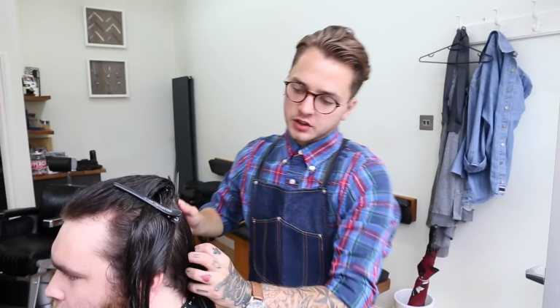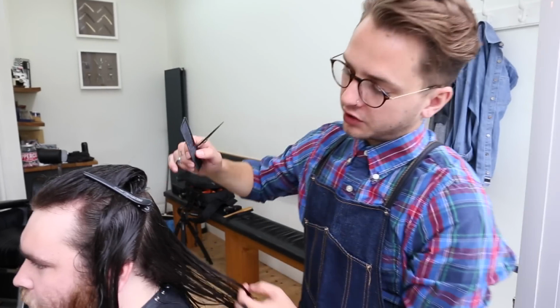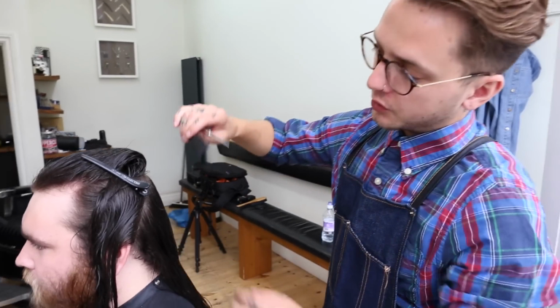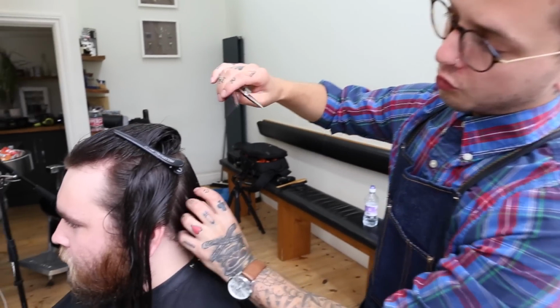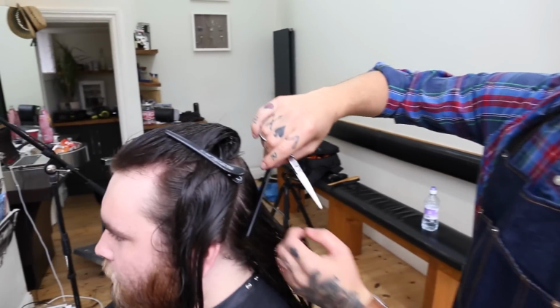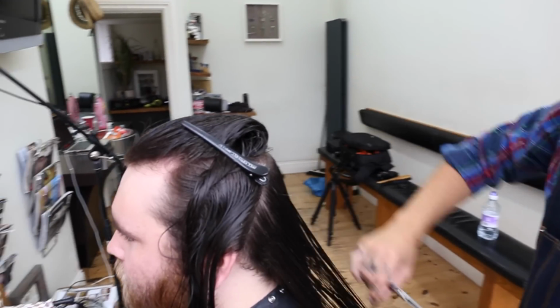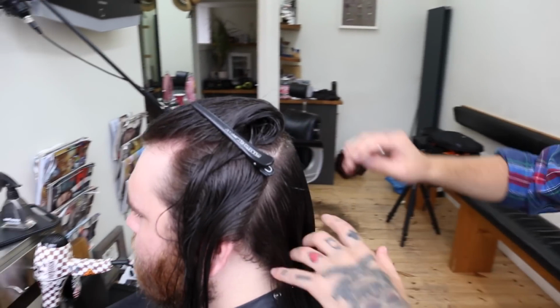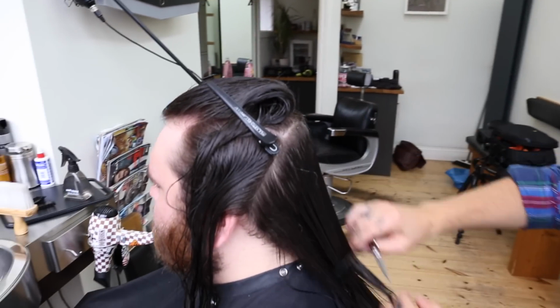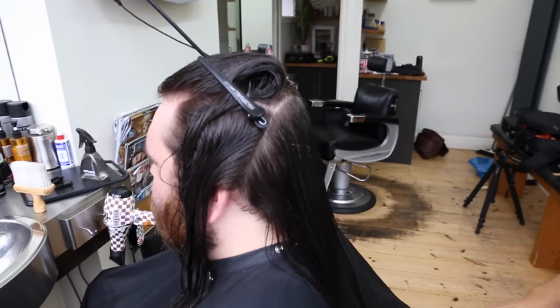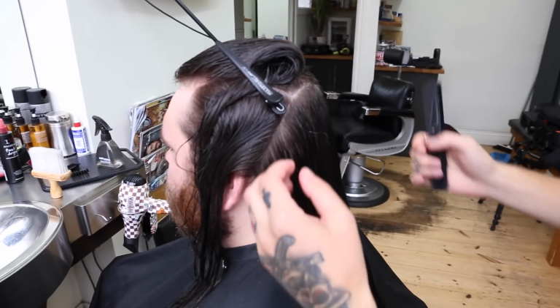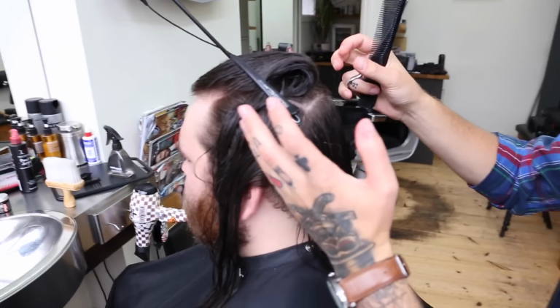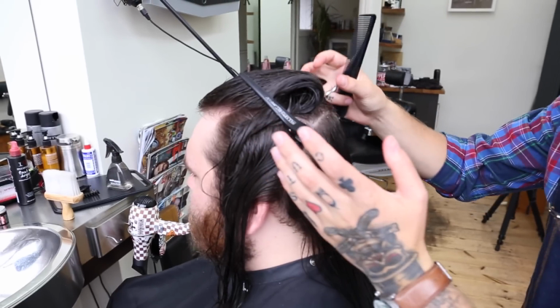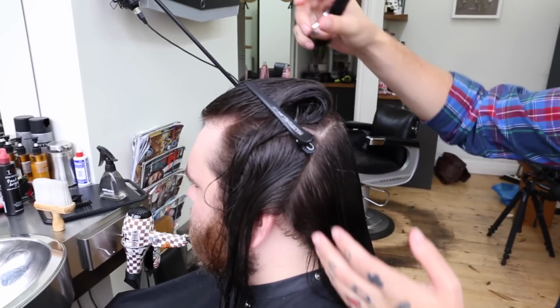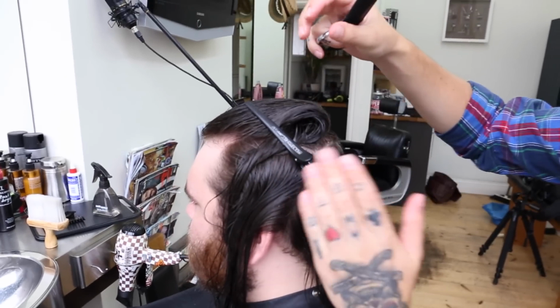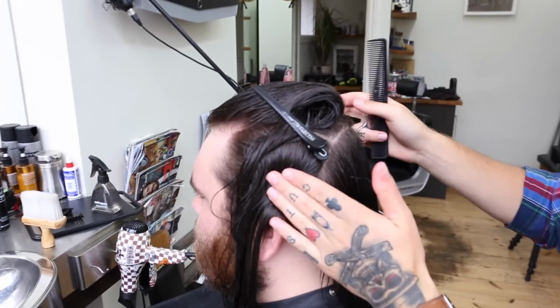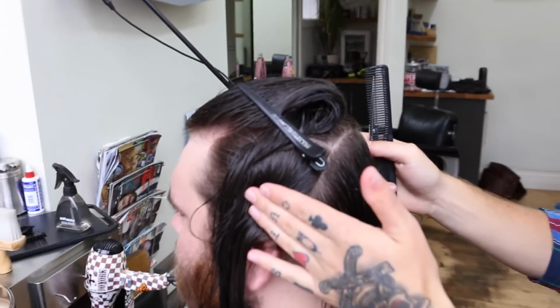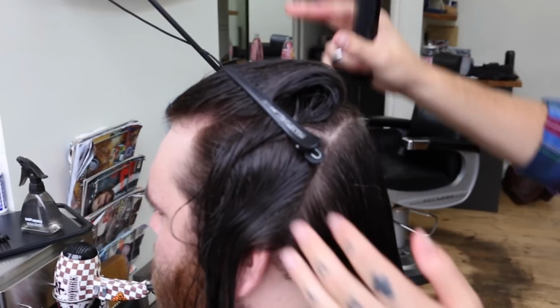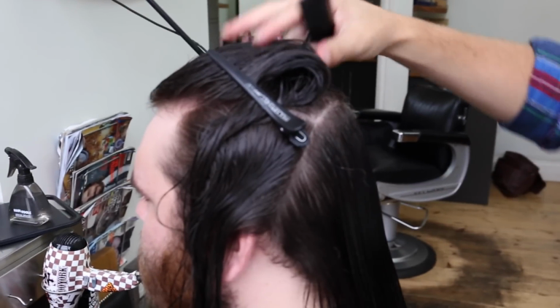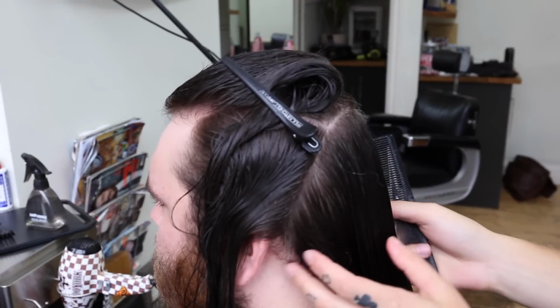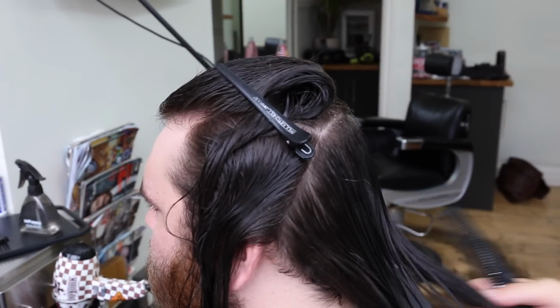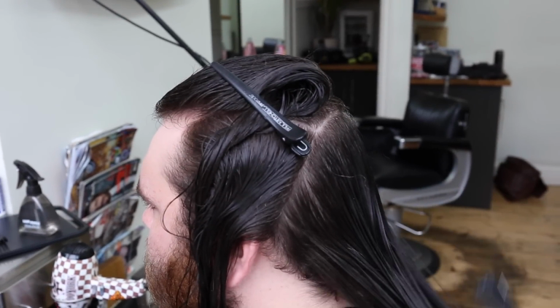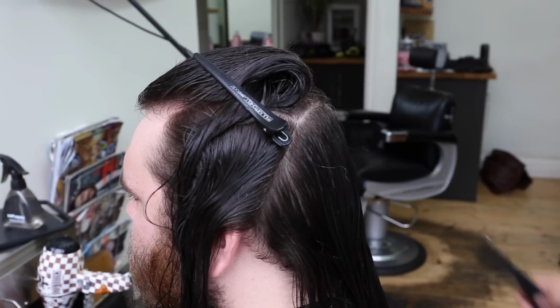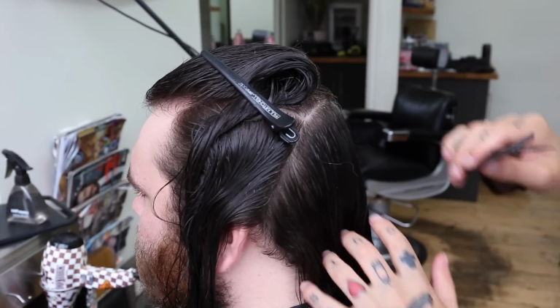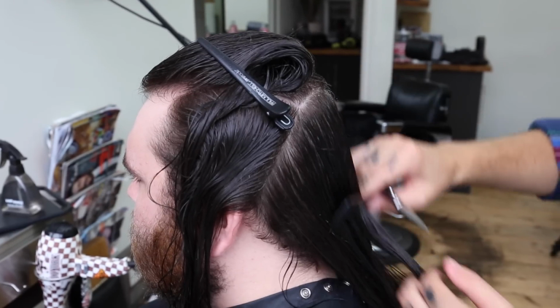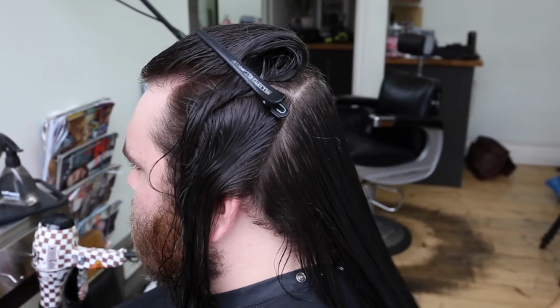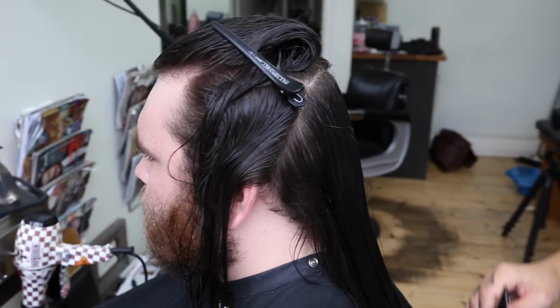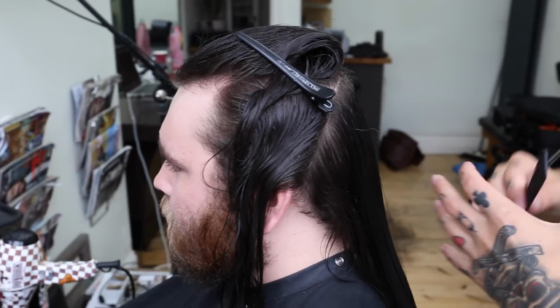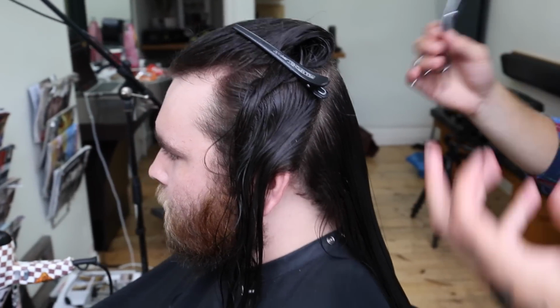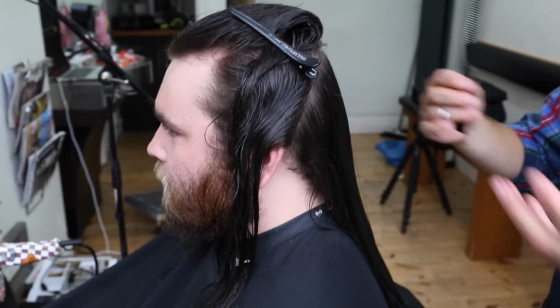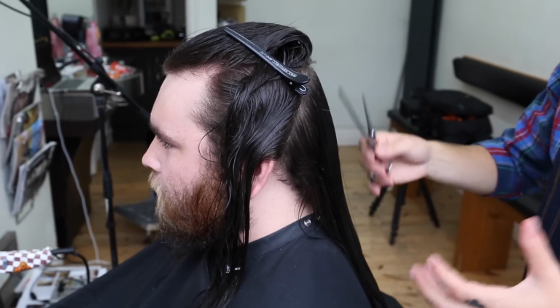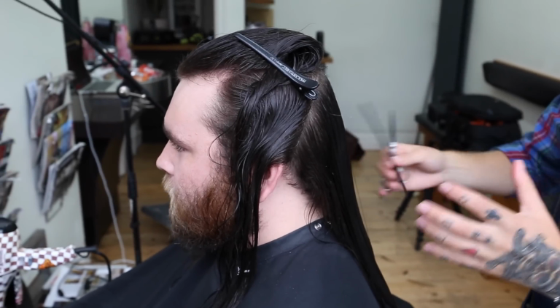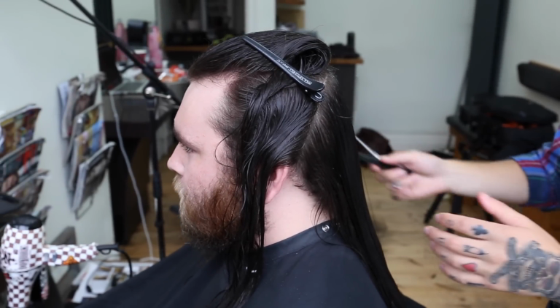Now that we've separated the hair, we've separated it into four blocks. We've got two sides, one top, and this is the back of the hair. That just keeps it clean, keeps it neat, and stops you over-cutting certain areas.